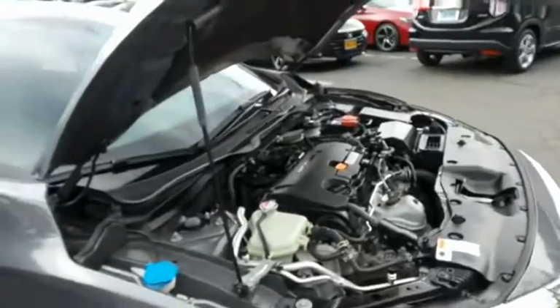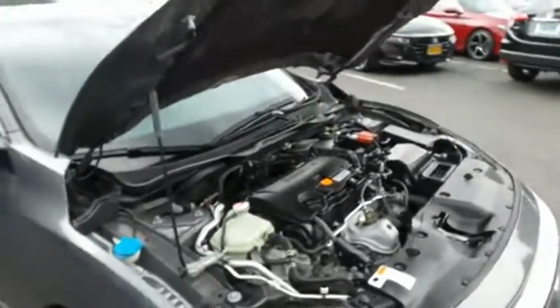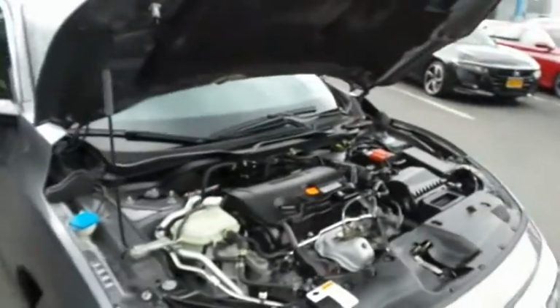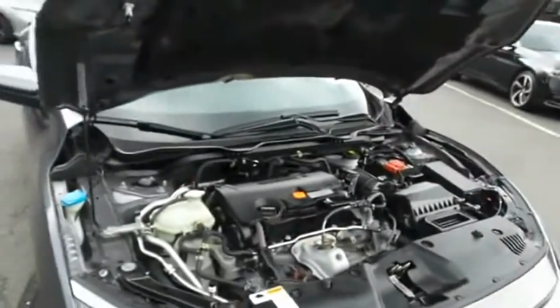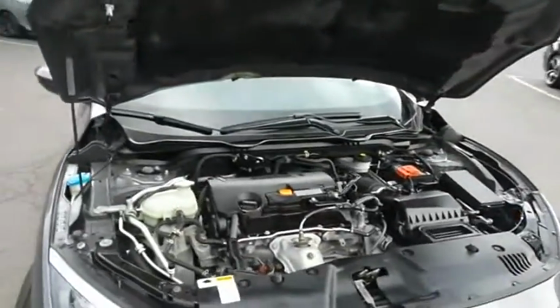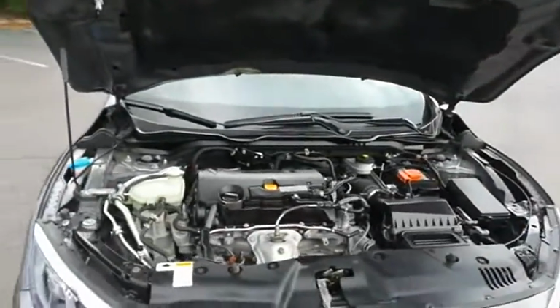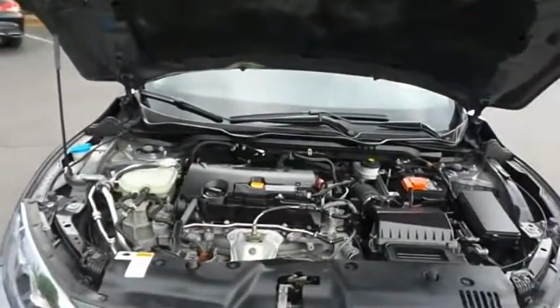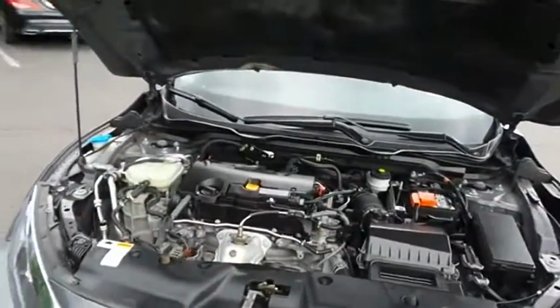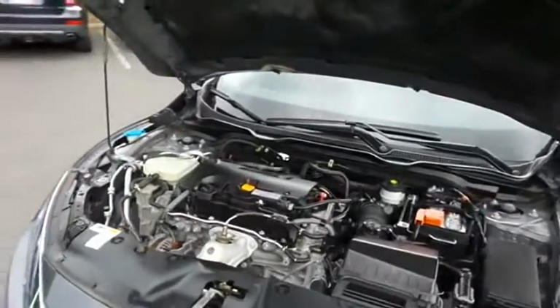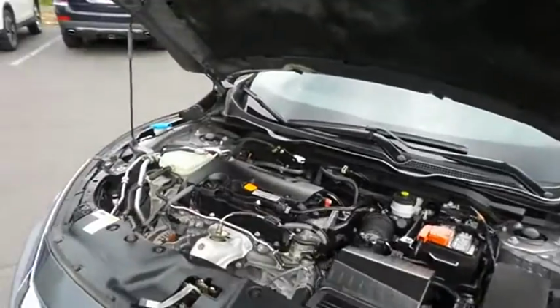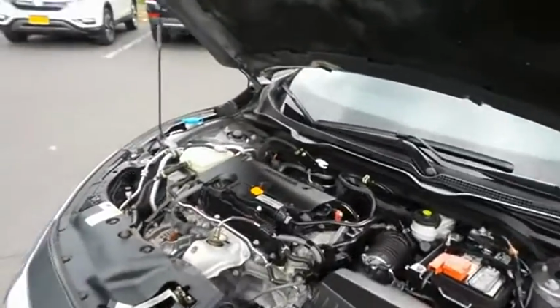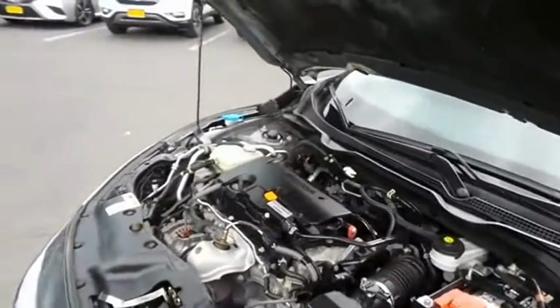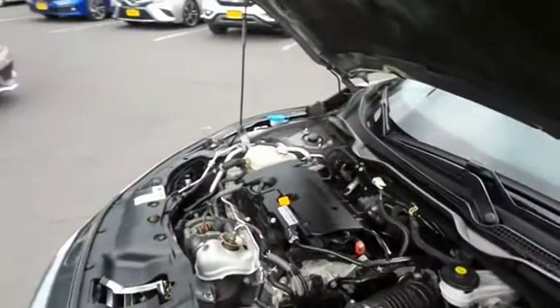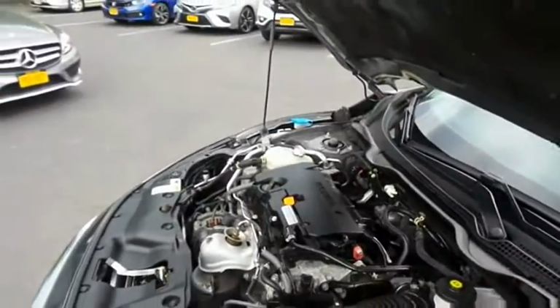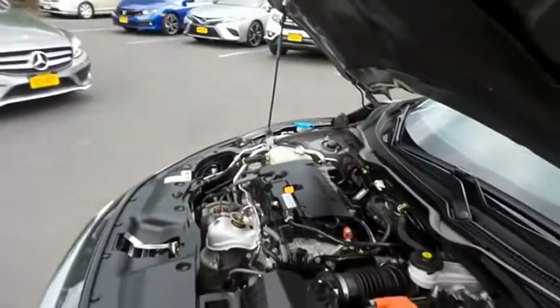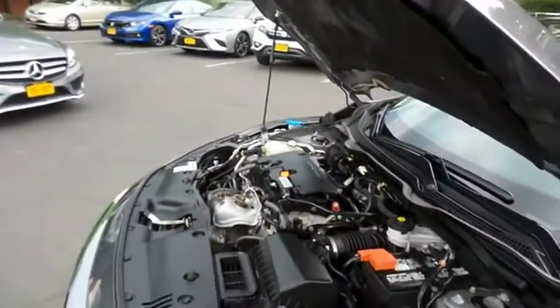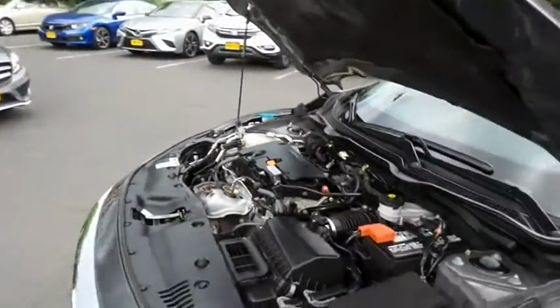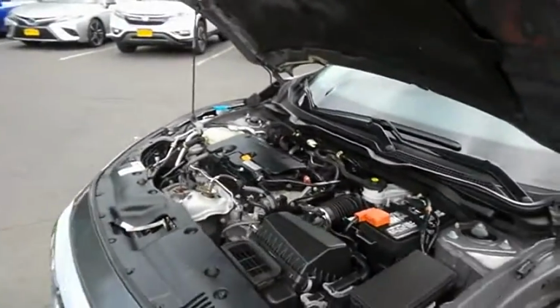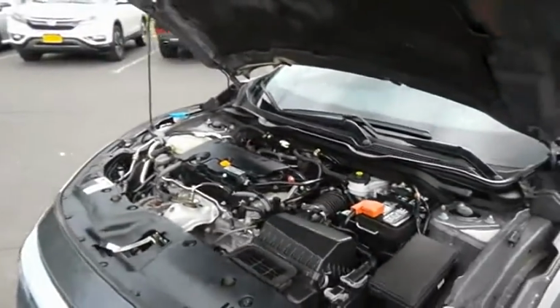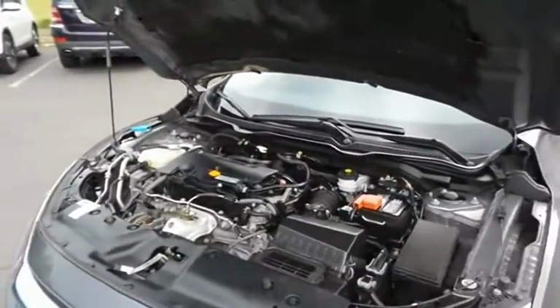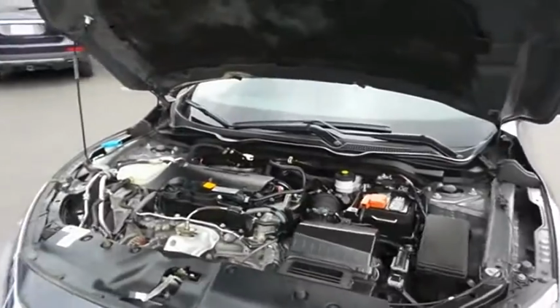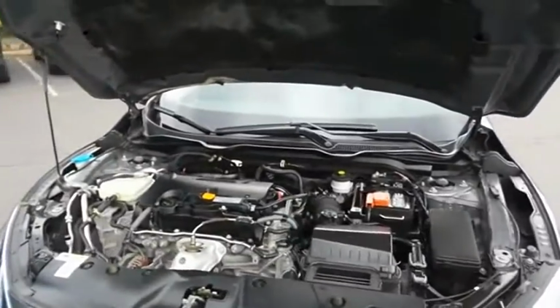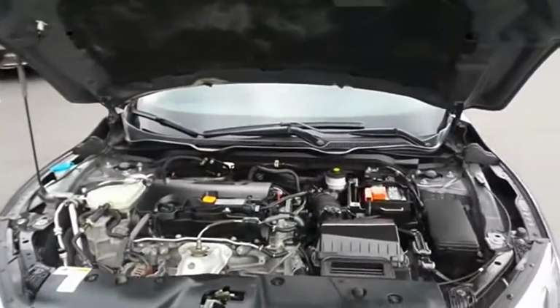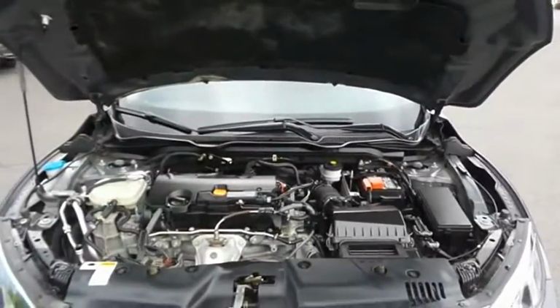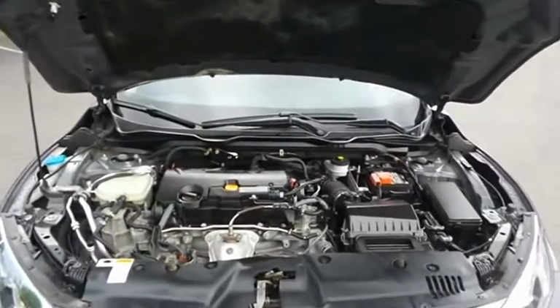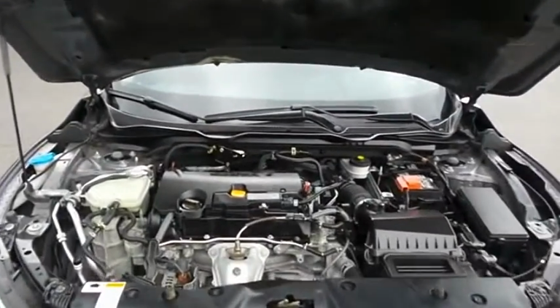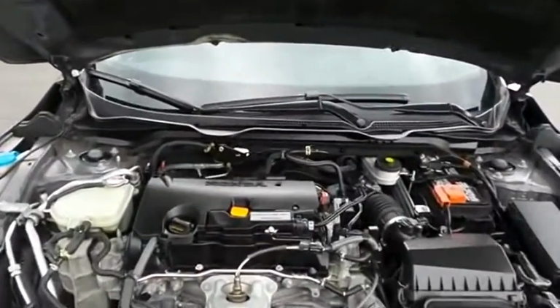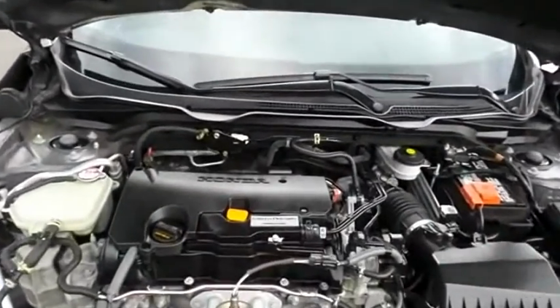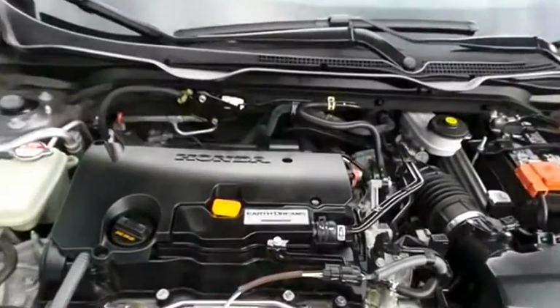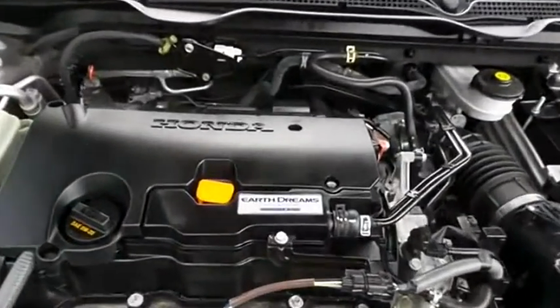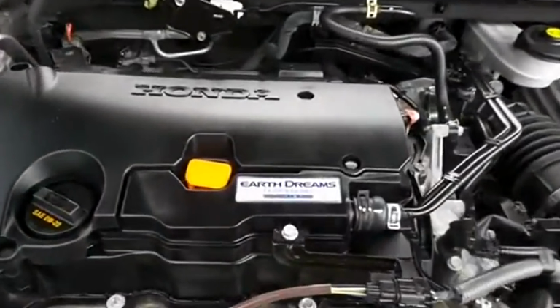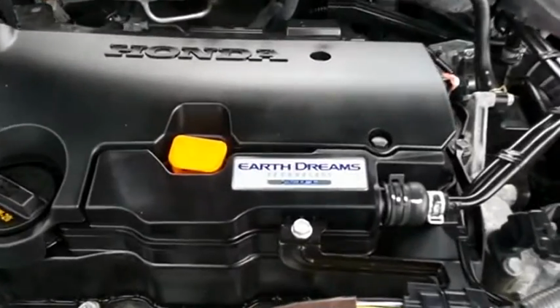The Honda 16-valve dual overhead cam, two-liter I-VTEC four-cylinder engine is spirited and fun to drive, equipped with Econ Button and Earth Dreams technology. It gets an outstanding 40 miles per gallon on the highway.